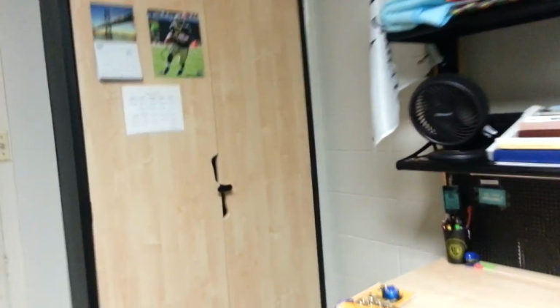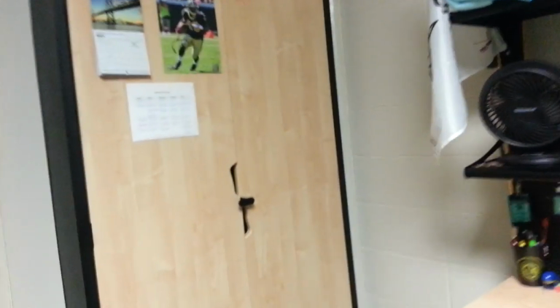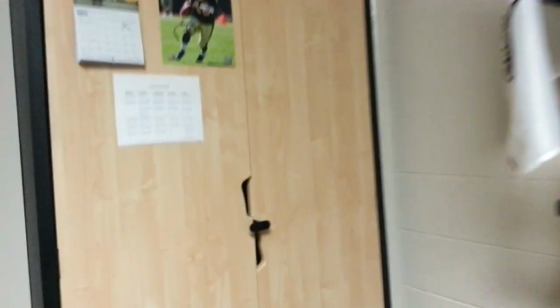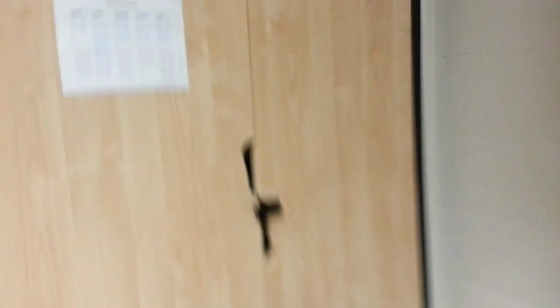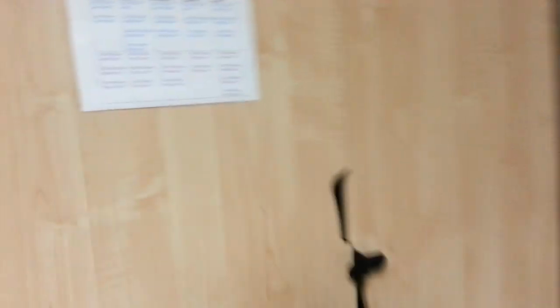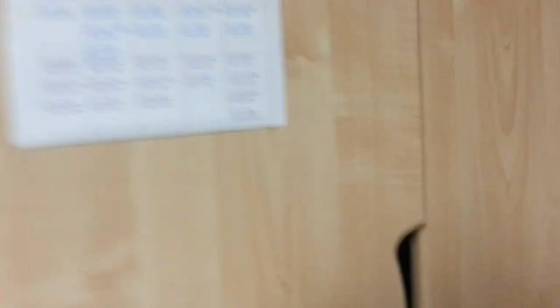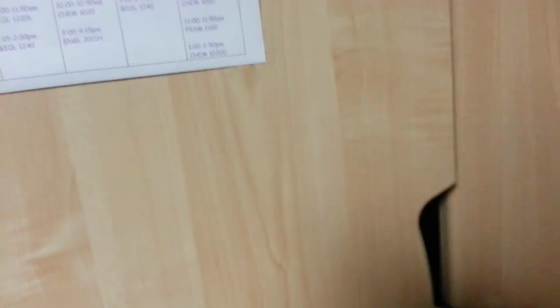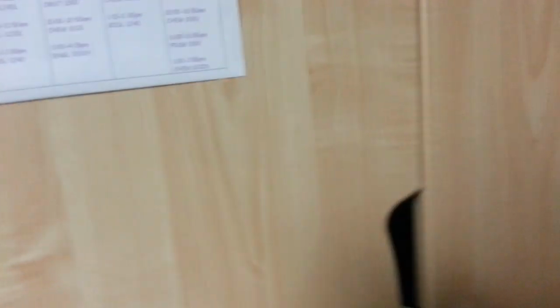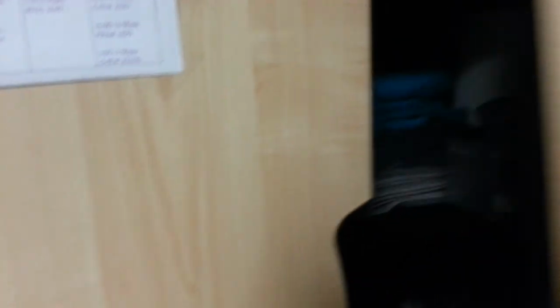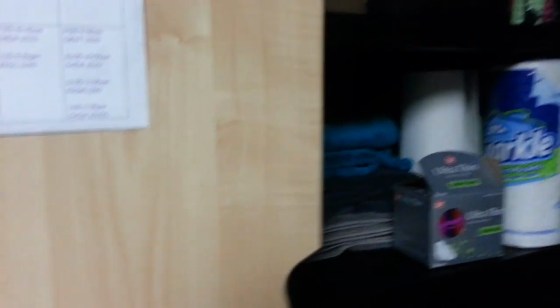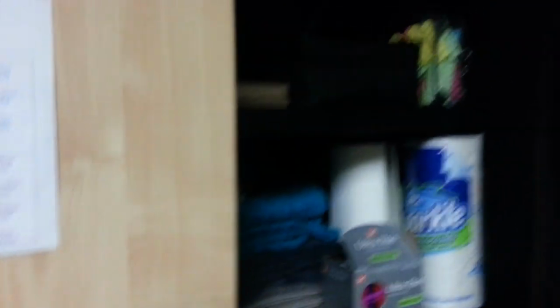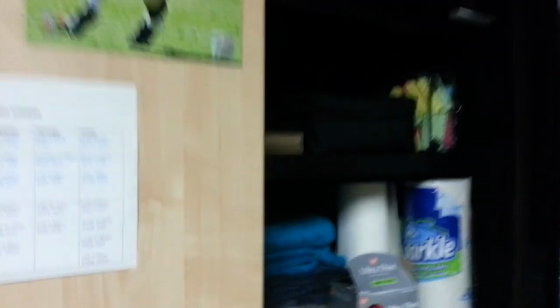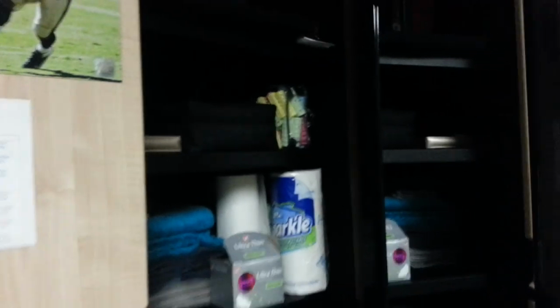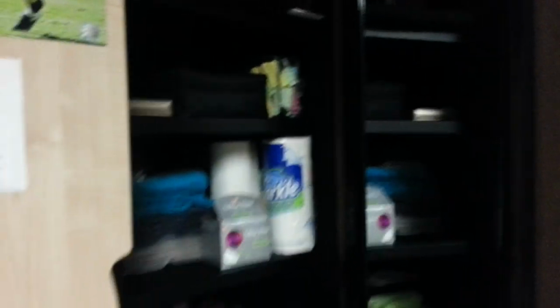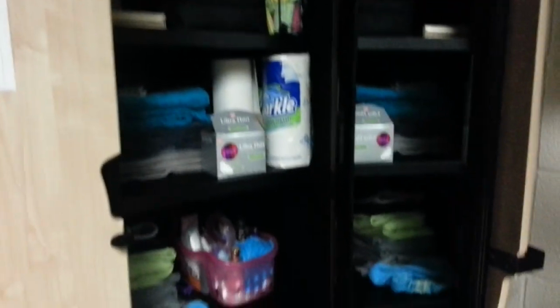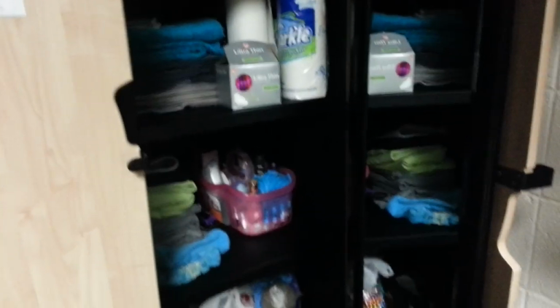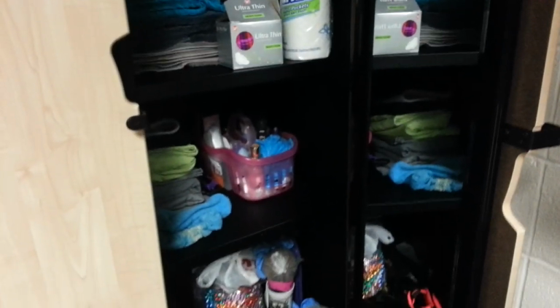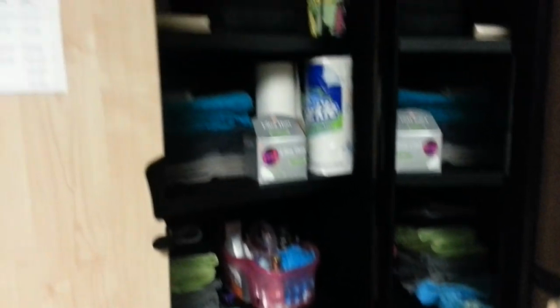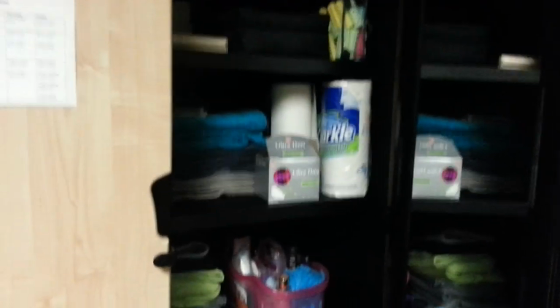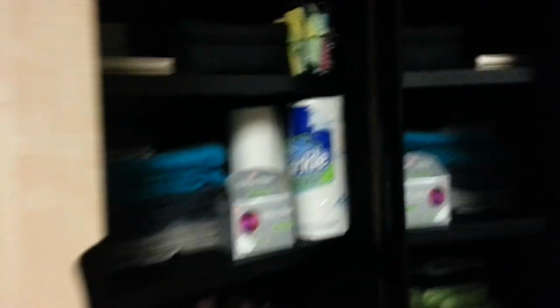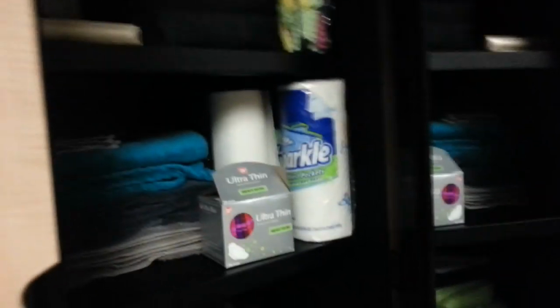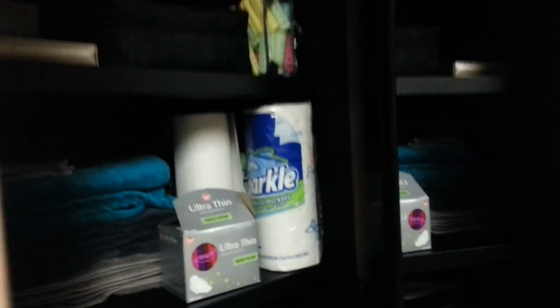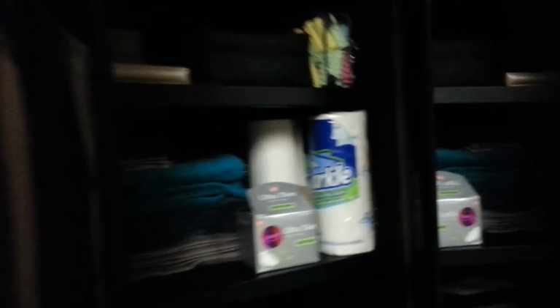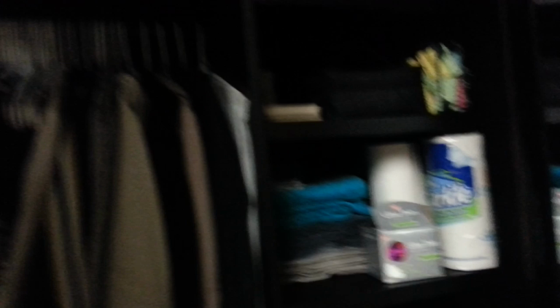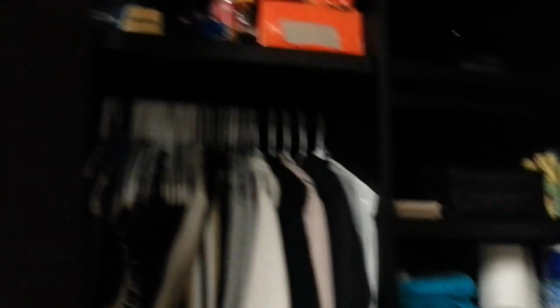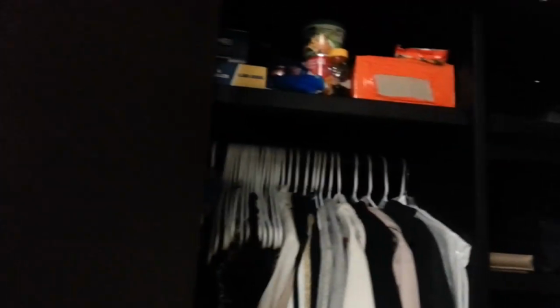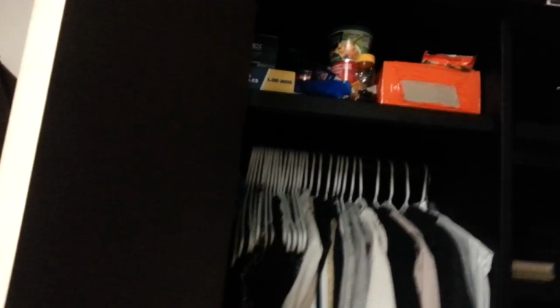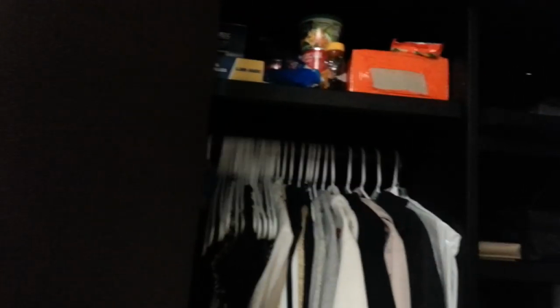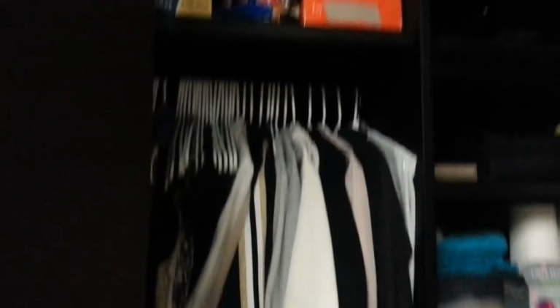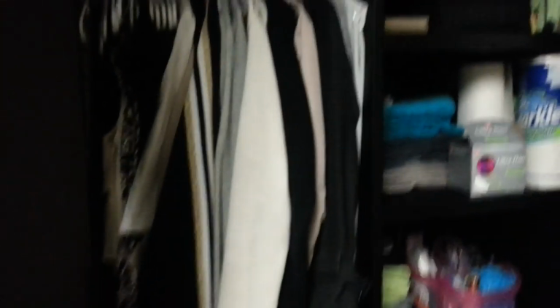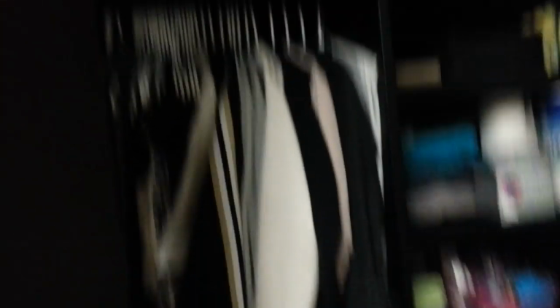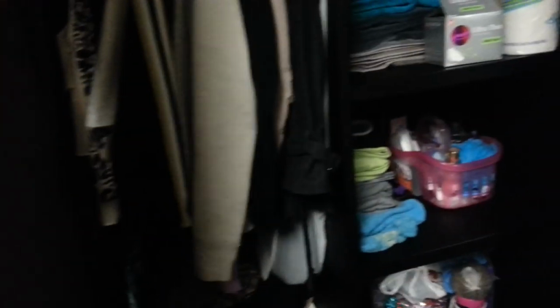The closet — you can fit what you need in here. There's about five shelves on this side that you can rearrange to fit as you need. And then on this side you have a rack where you can hang clothes and one more shelf.